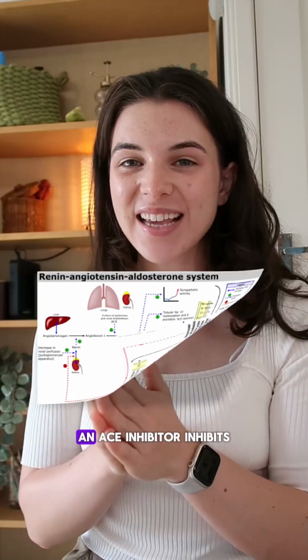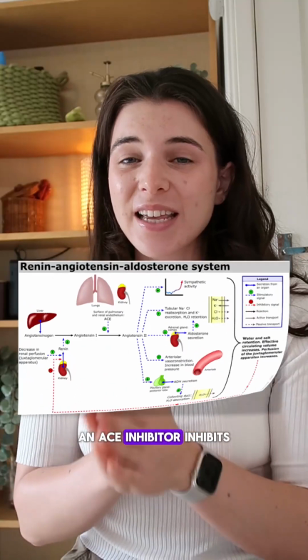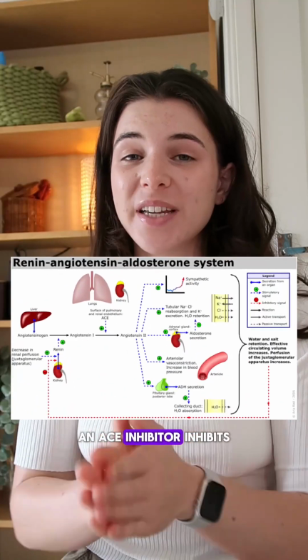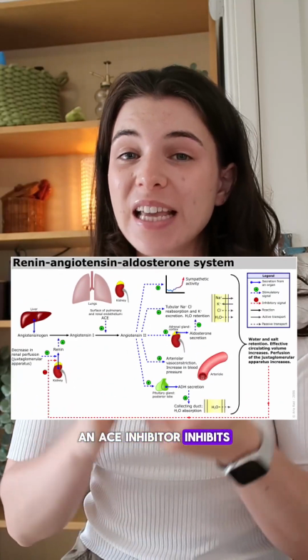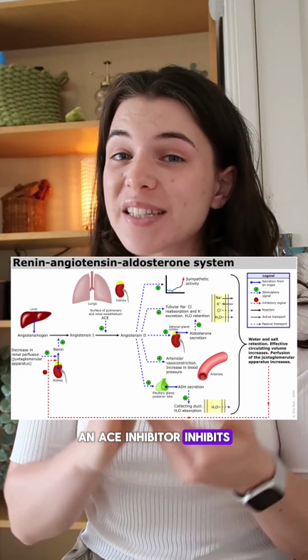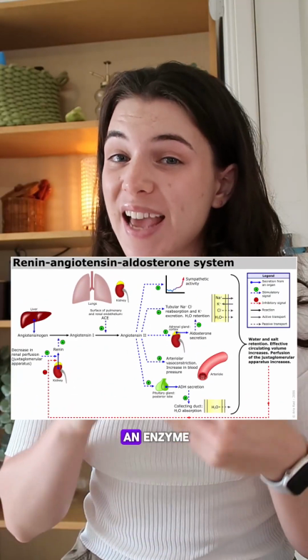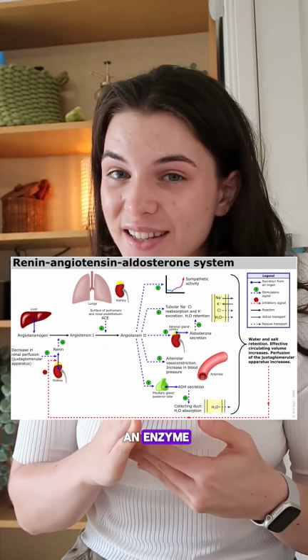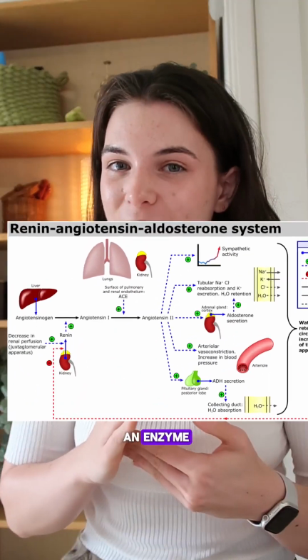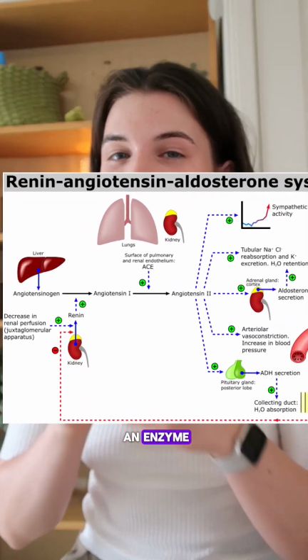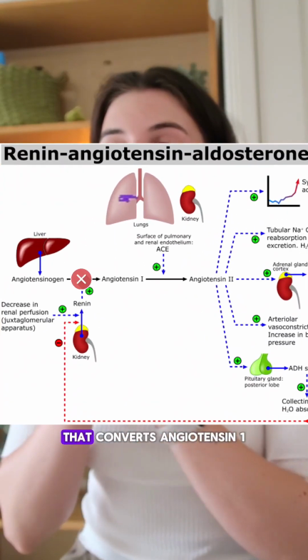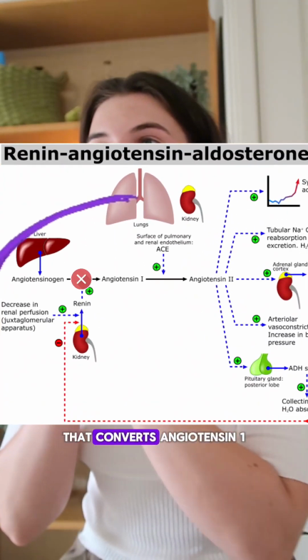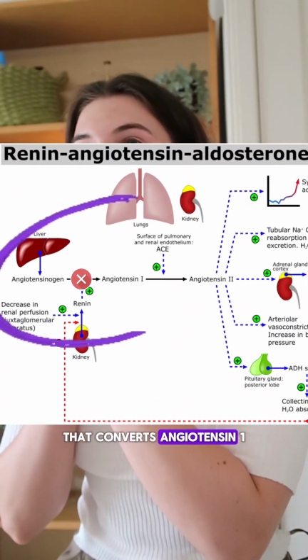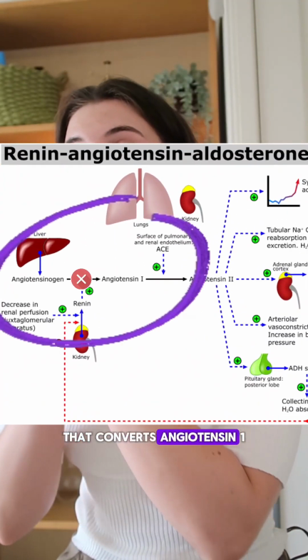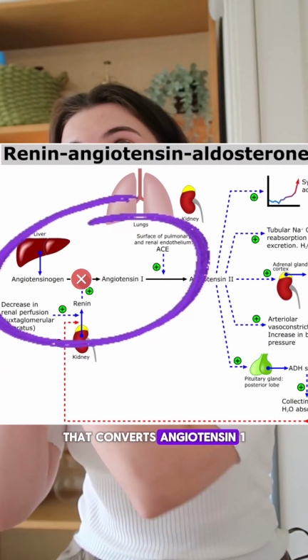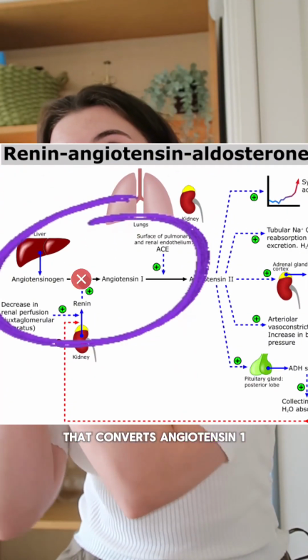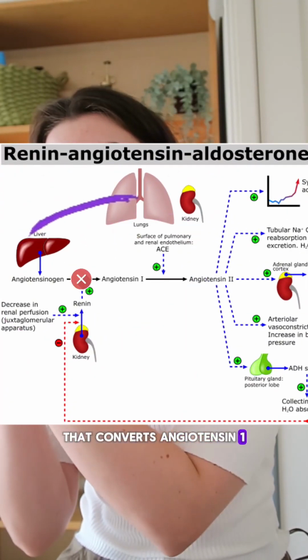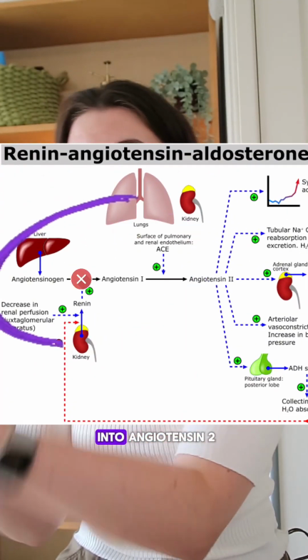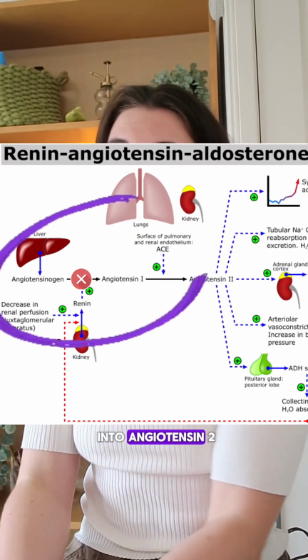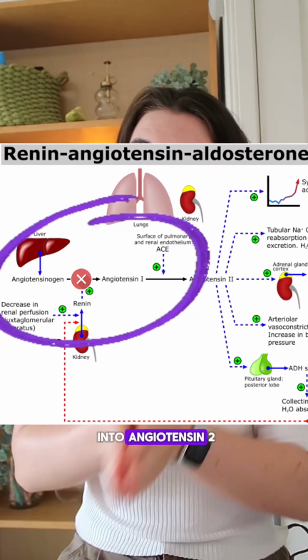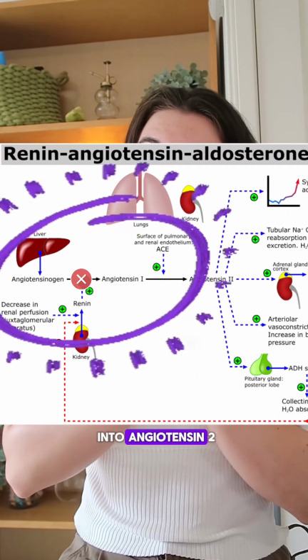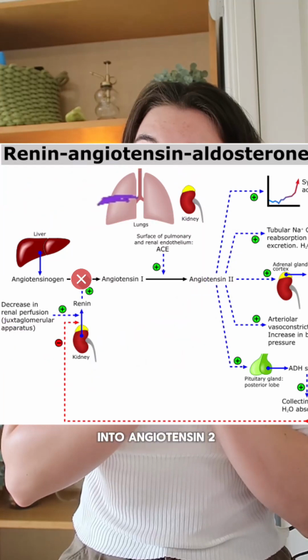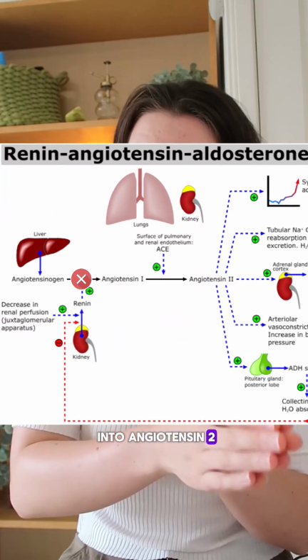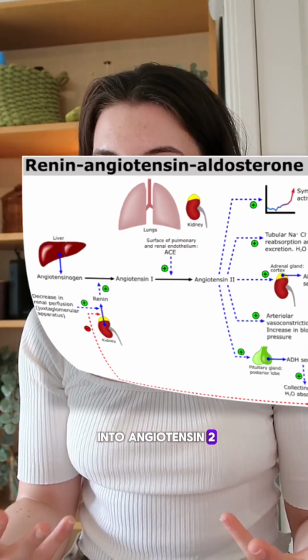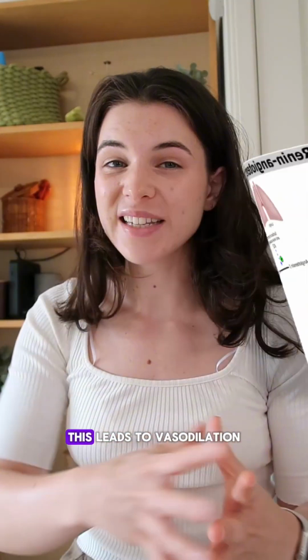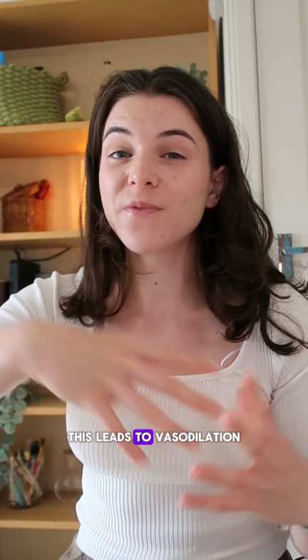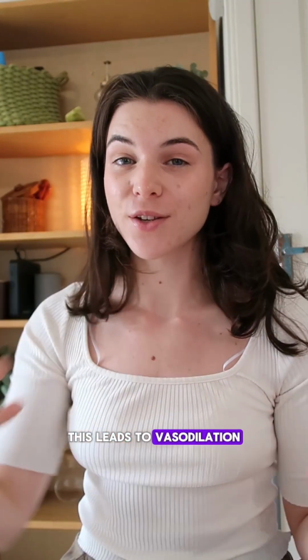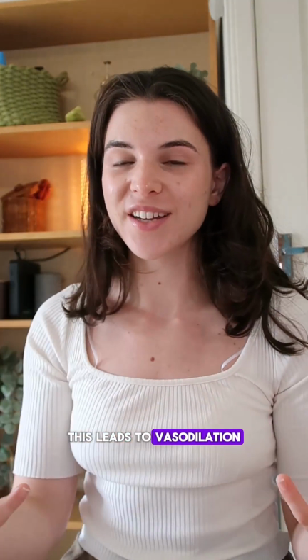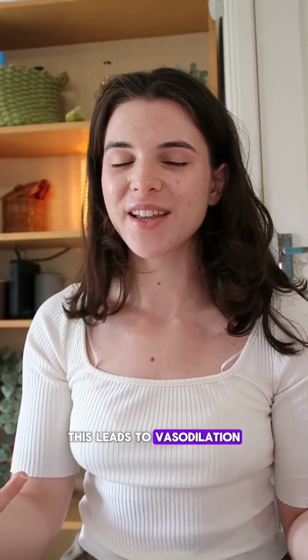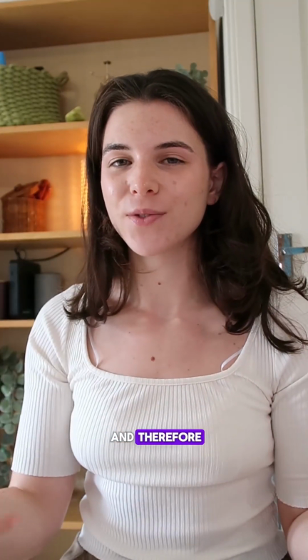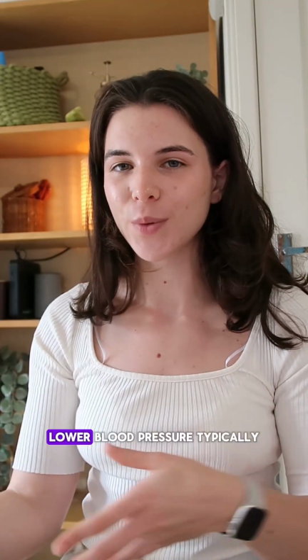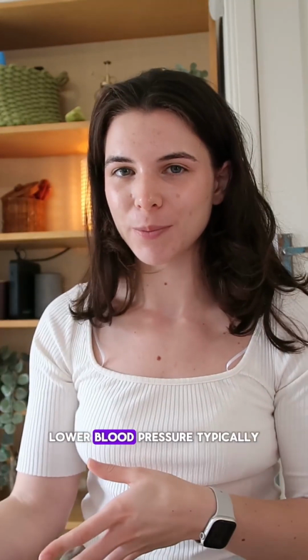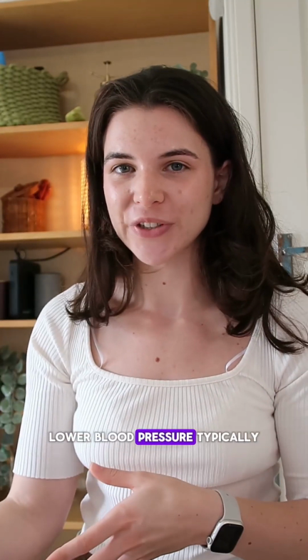An ACE inhibitor inhibits an enzyme that converts angiotensin 1 into angiotensin 2. This leads to vasodilation and therefore lower blood pressure.